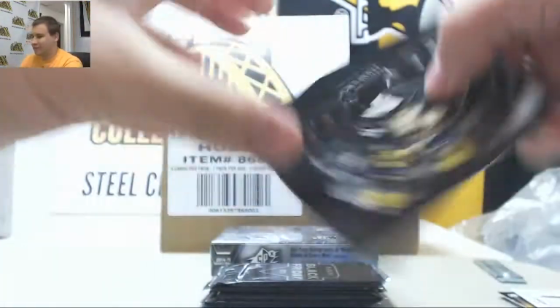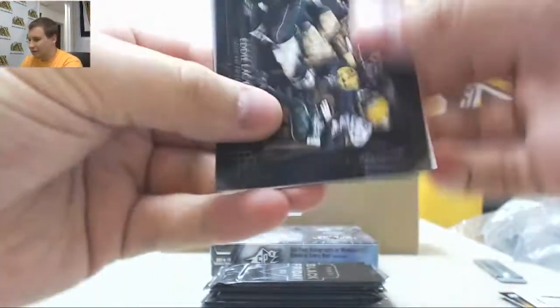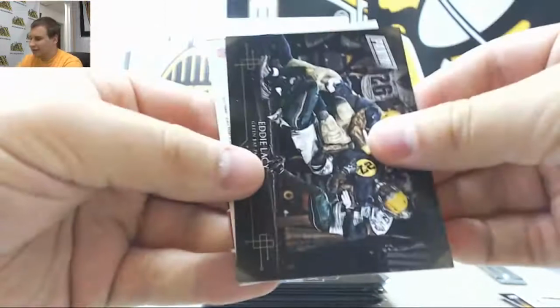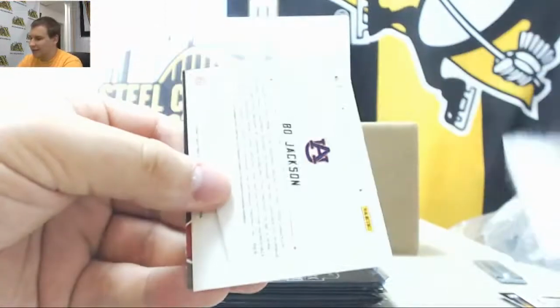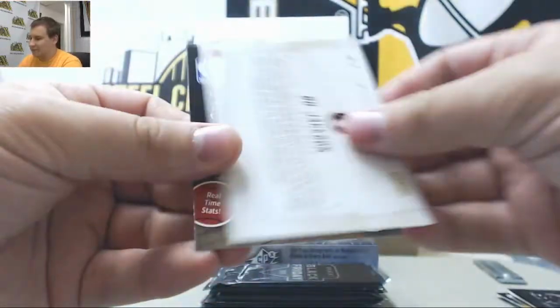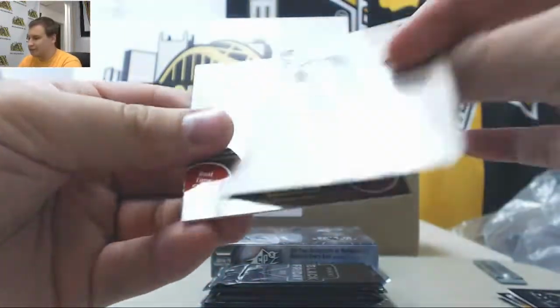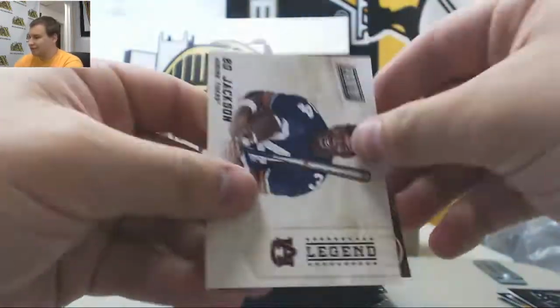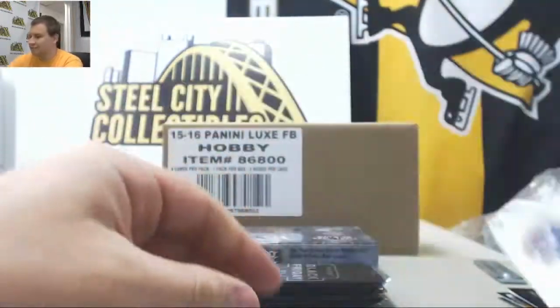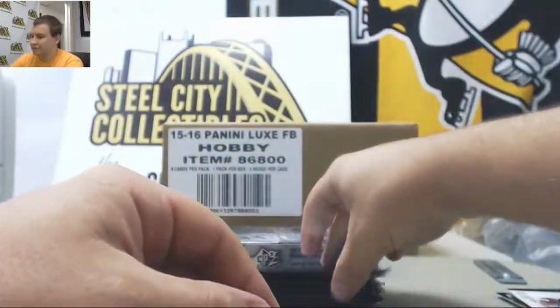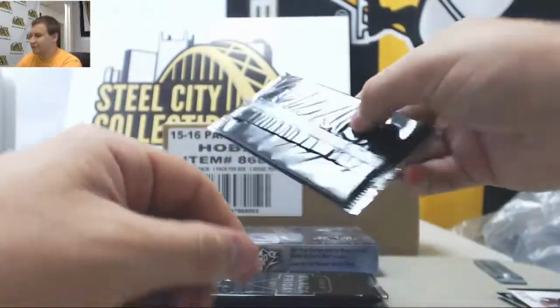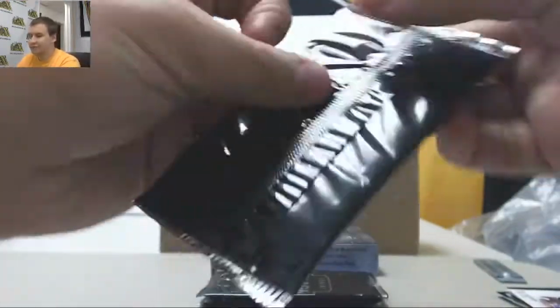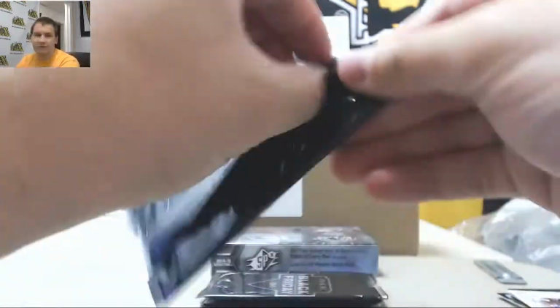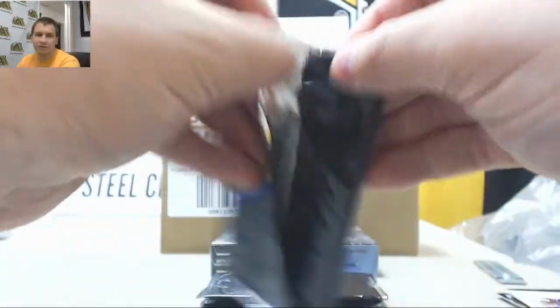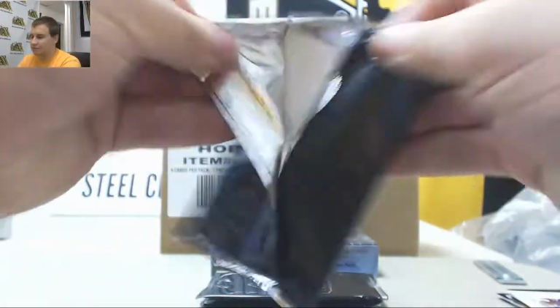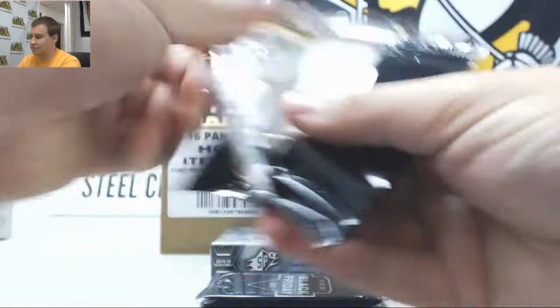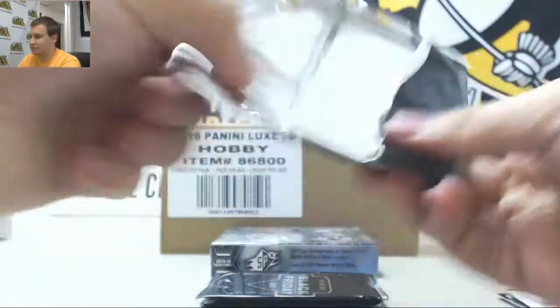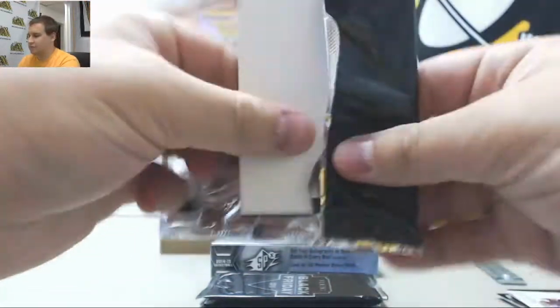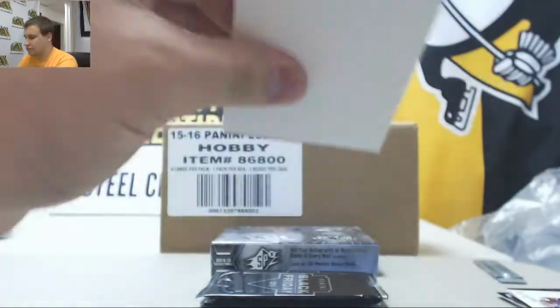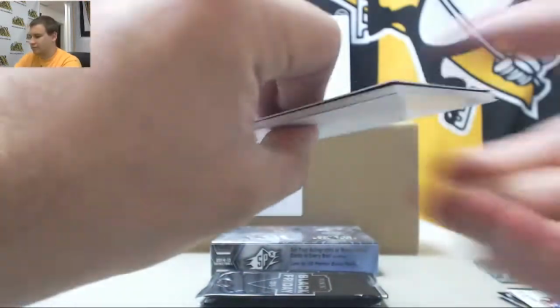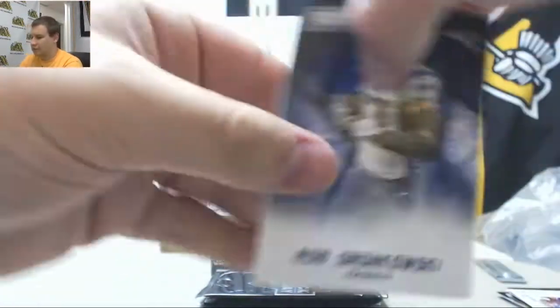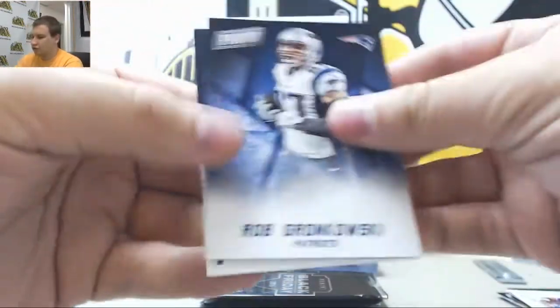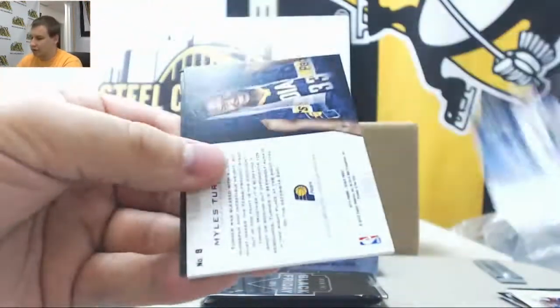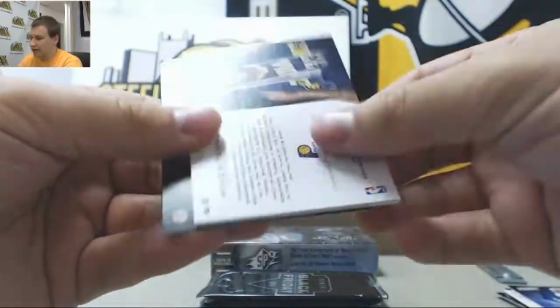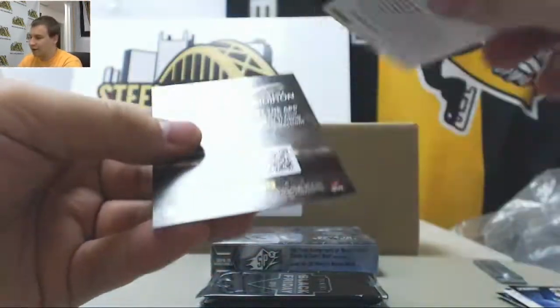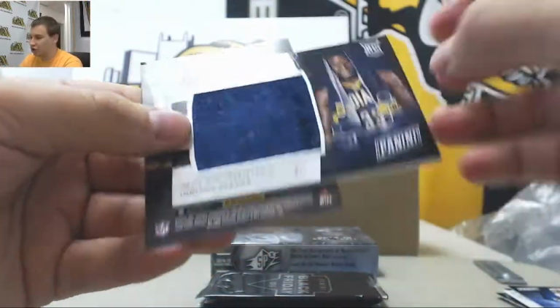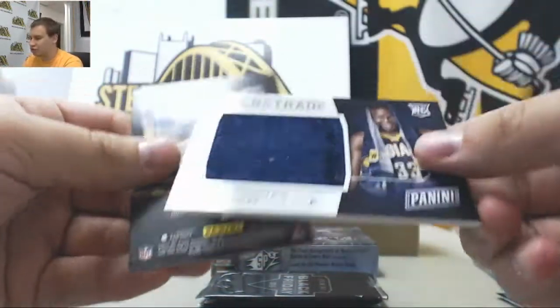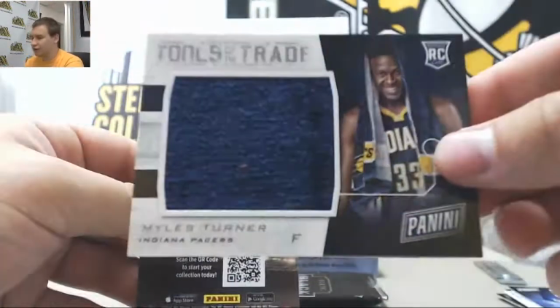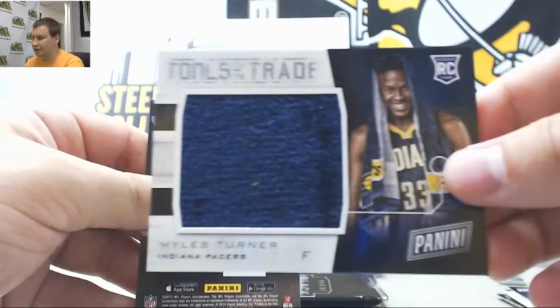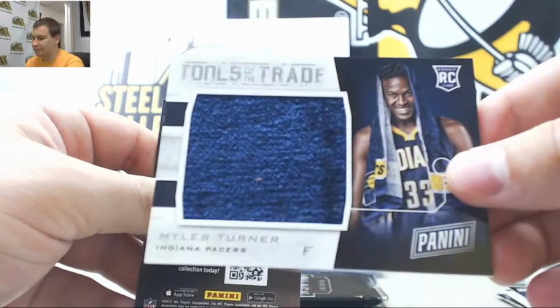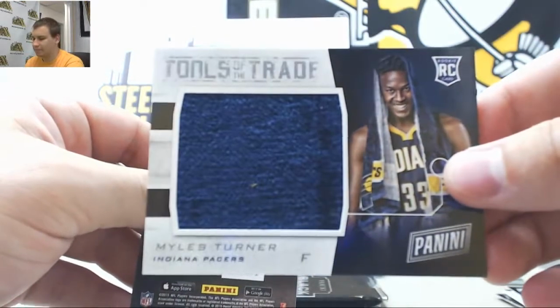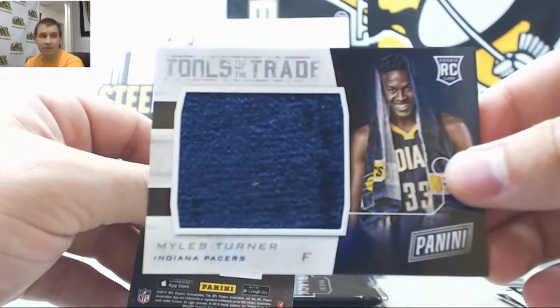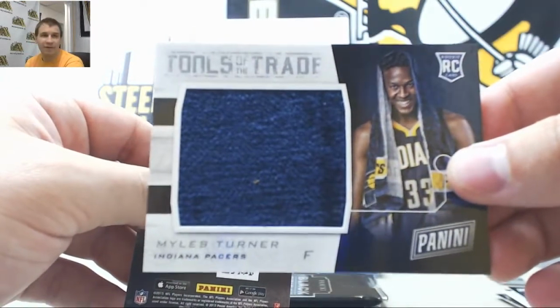Eddie Lacy and Bo Jackson inserts. Gronk and Miles Turner, Tools of the Trade Relic for the Pacers.